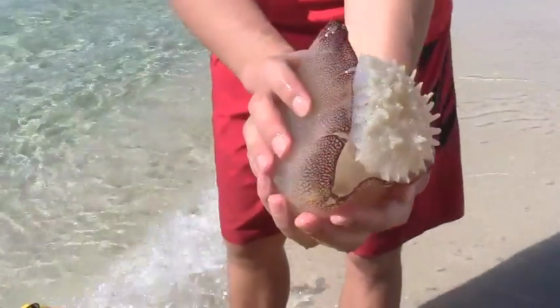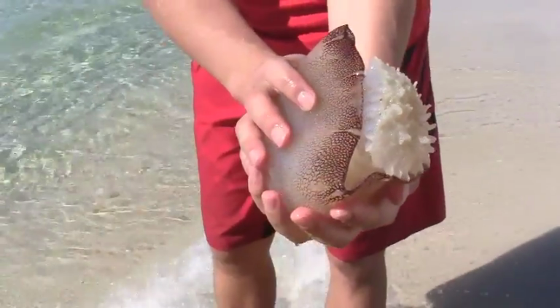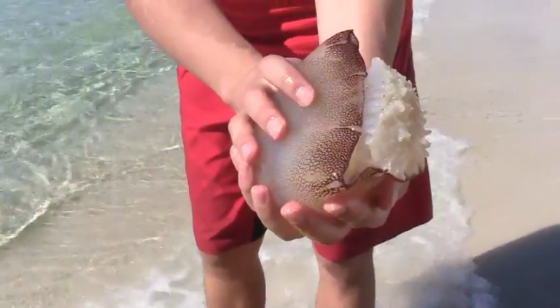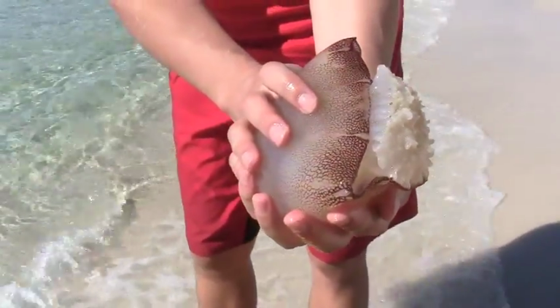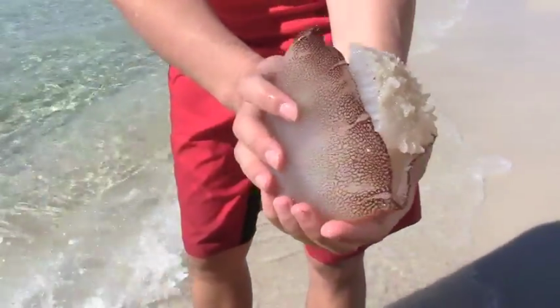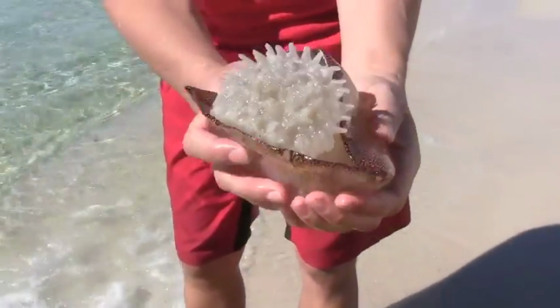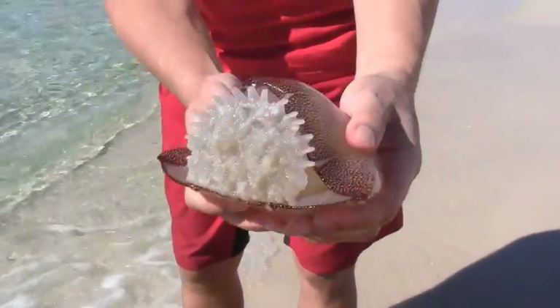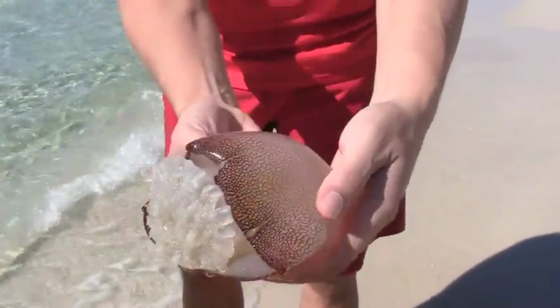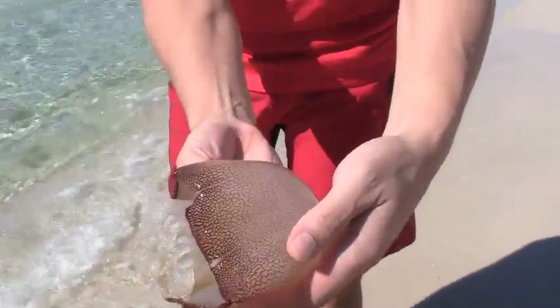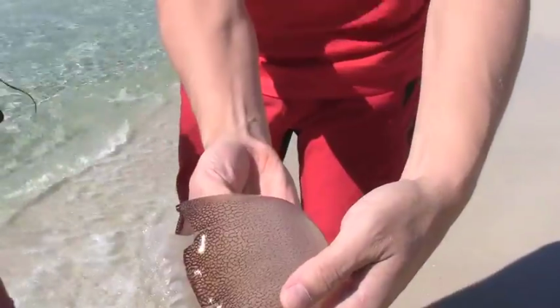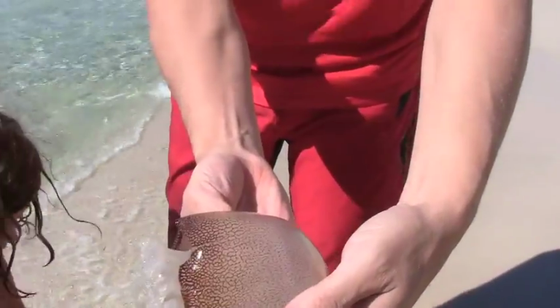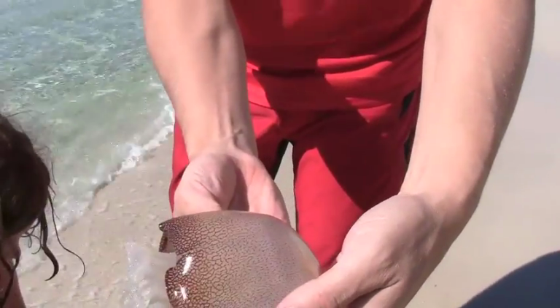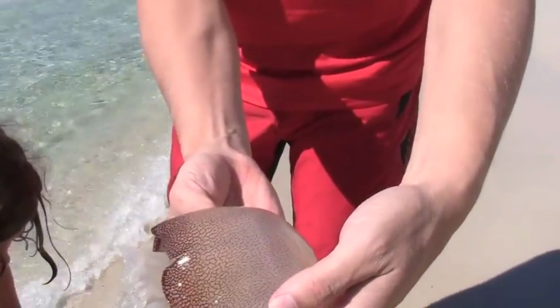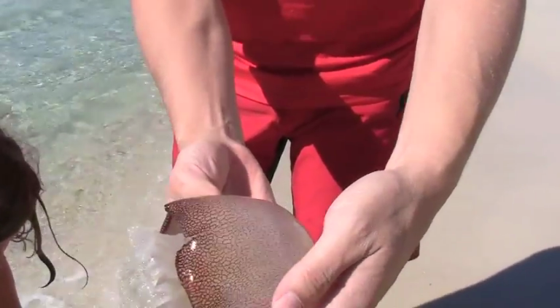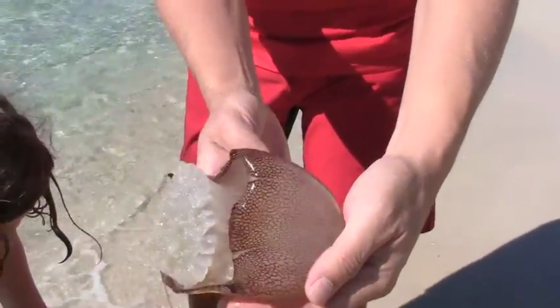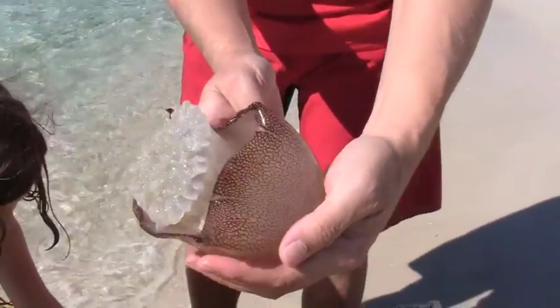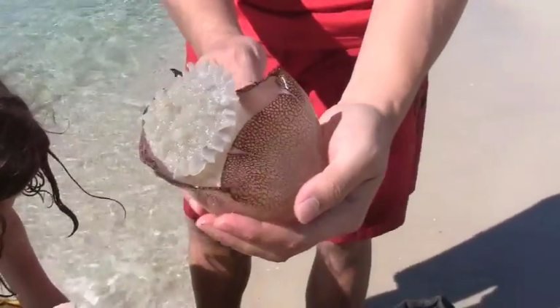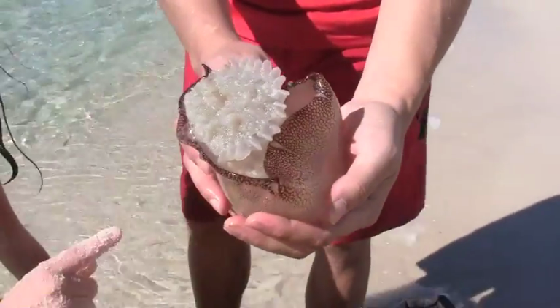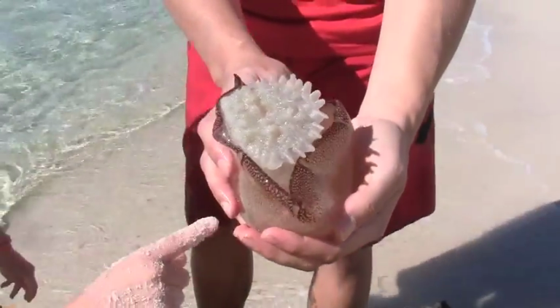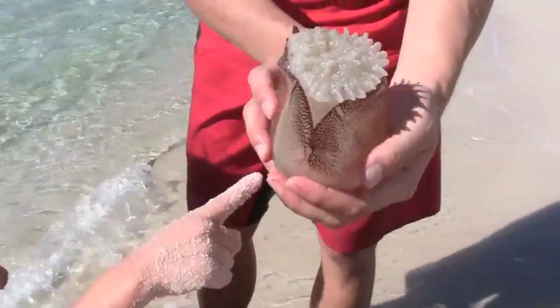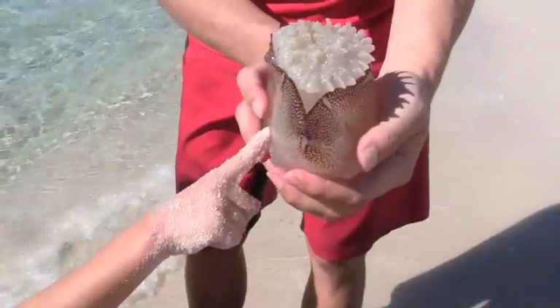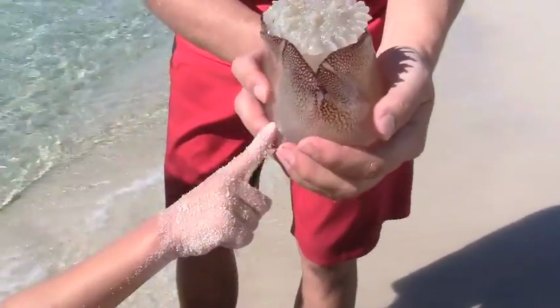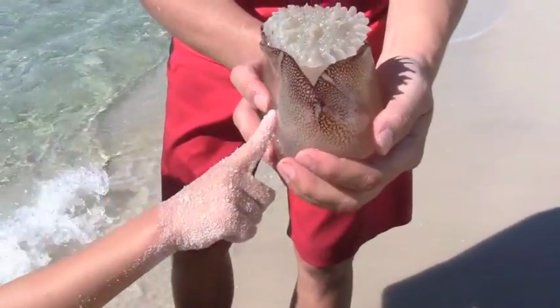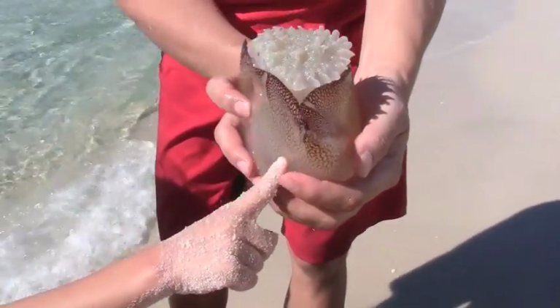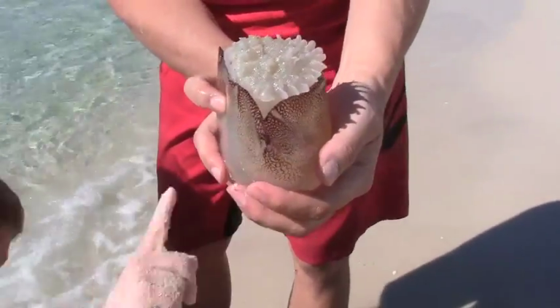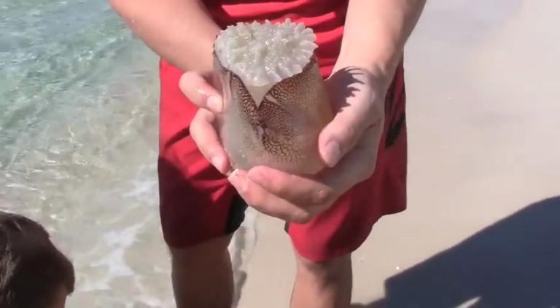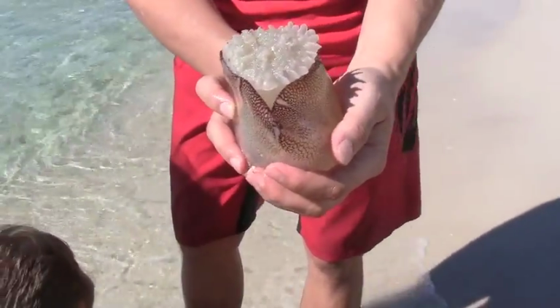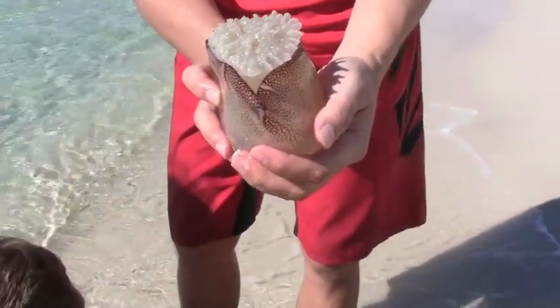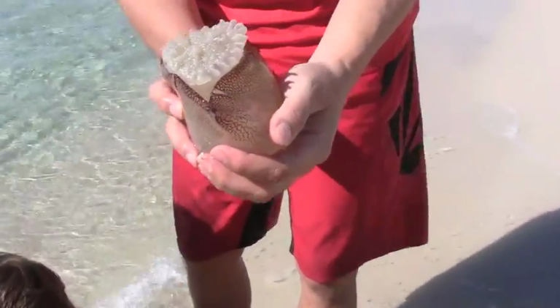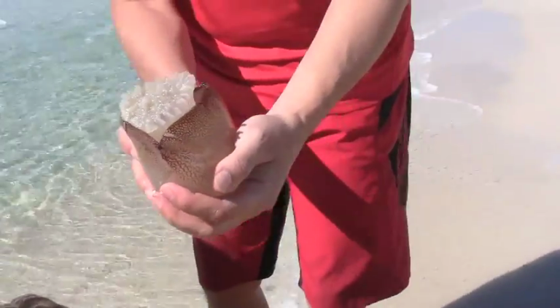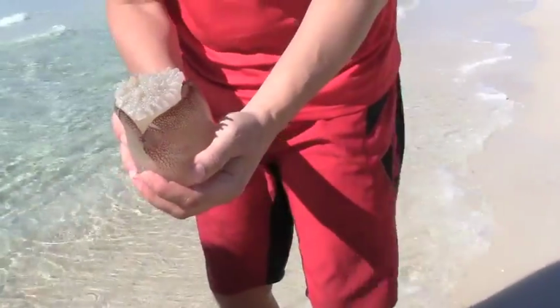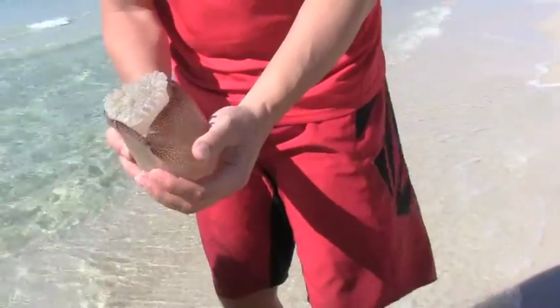Daddy, that's the guy. Touch the jellyfish. Daddy, that's the guy. It's gooey. You can touch it. See the colors? How did you catch it? I picked it up with a paddle.